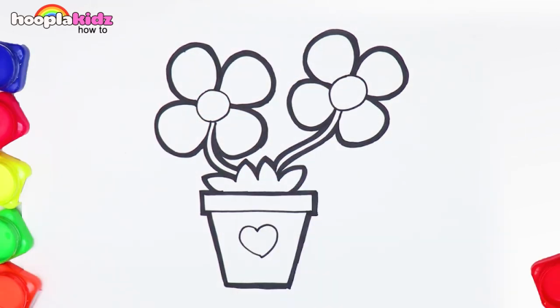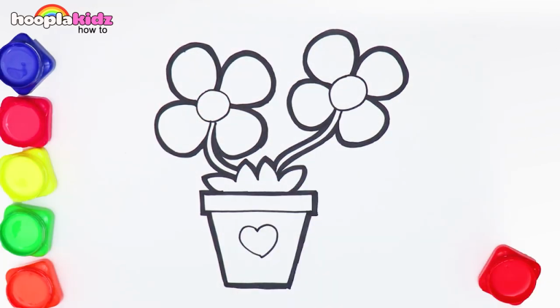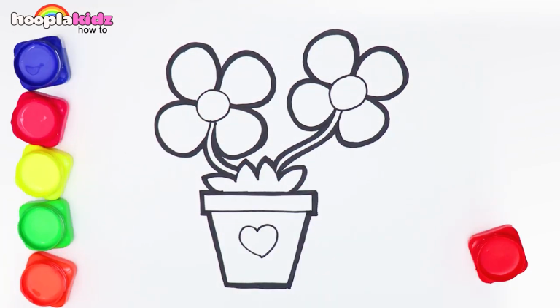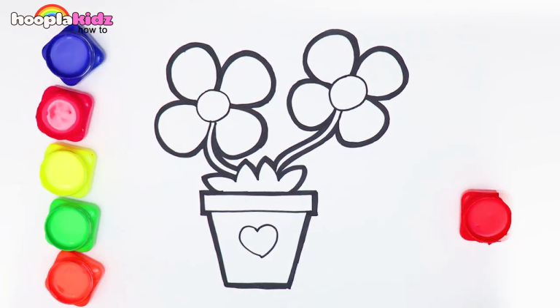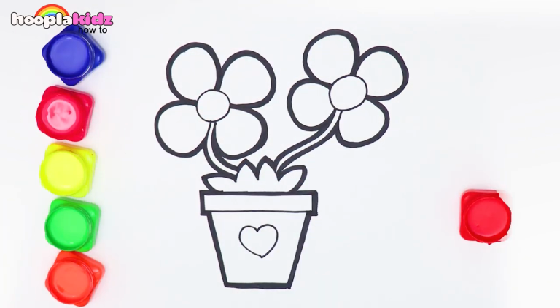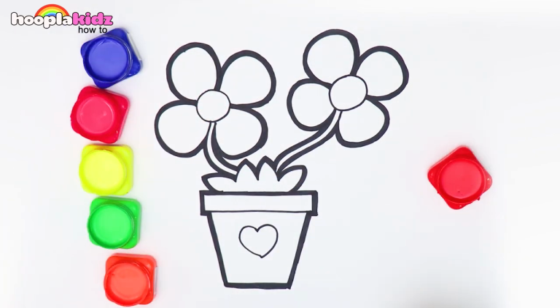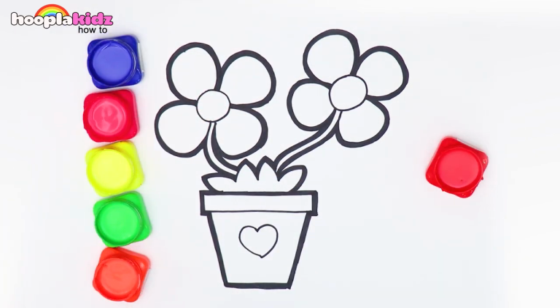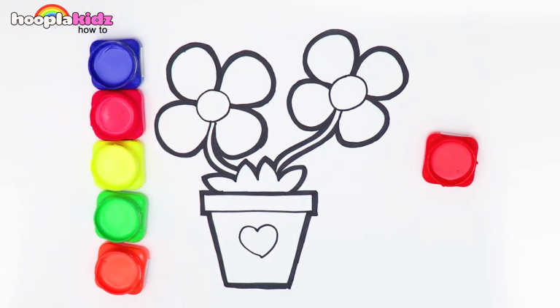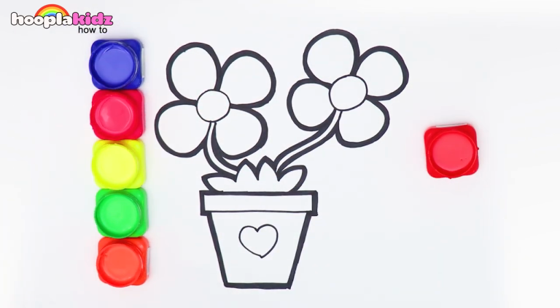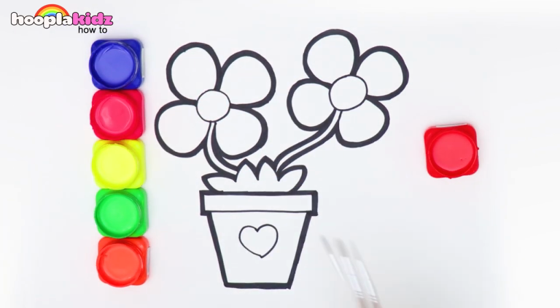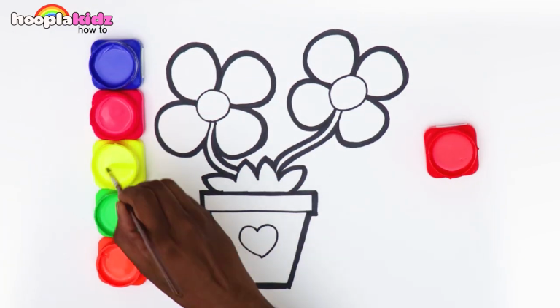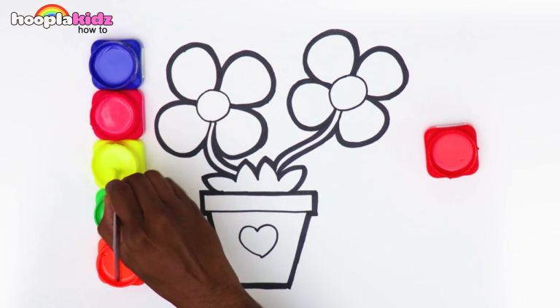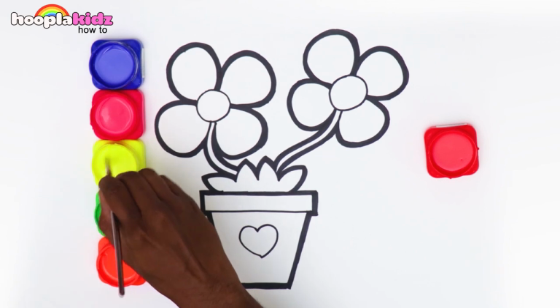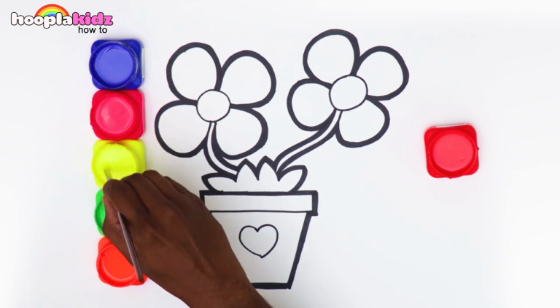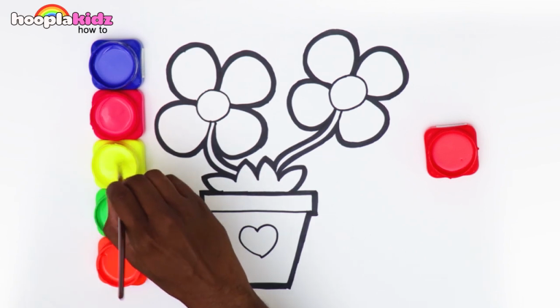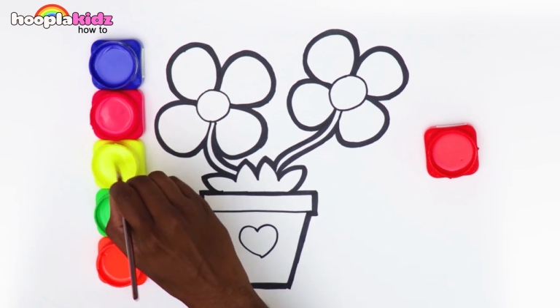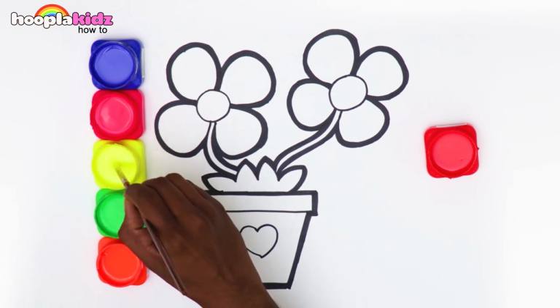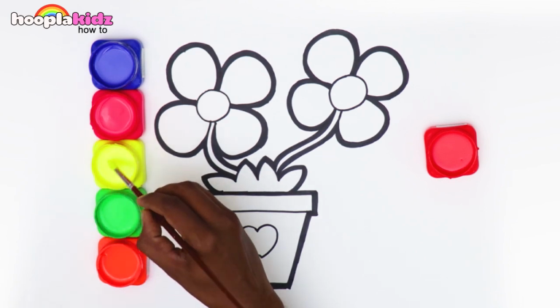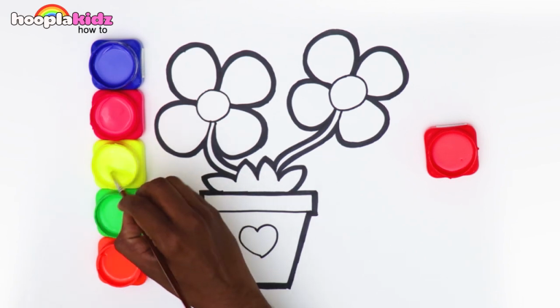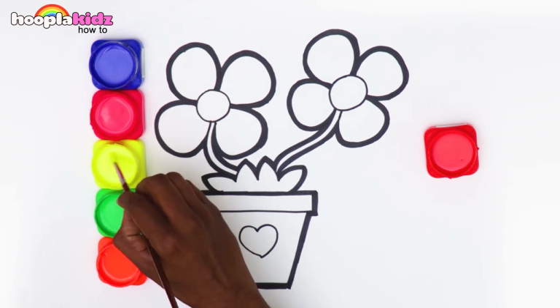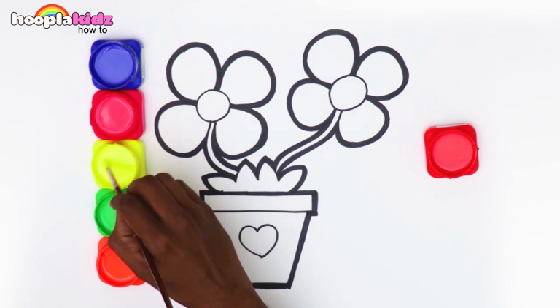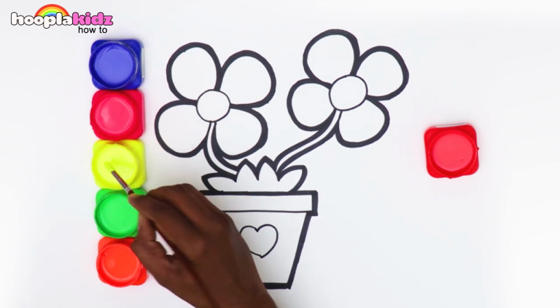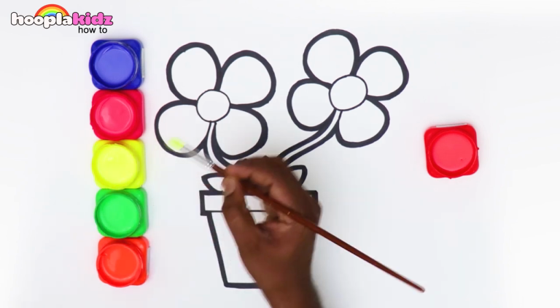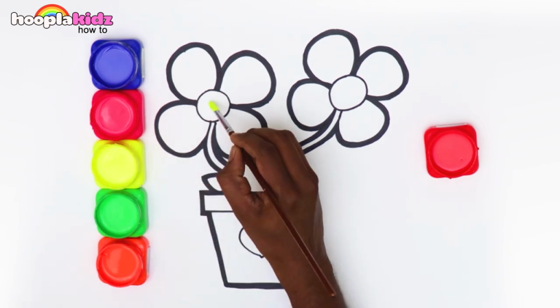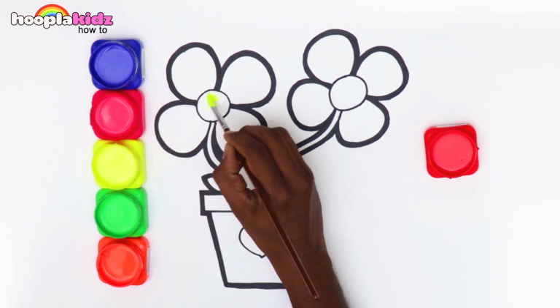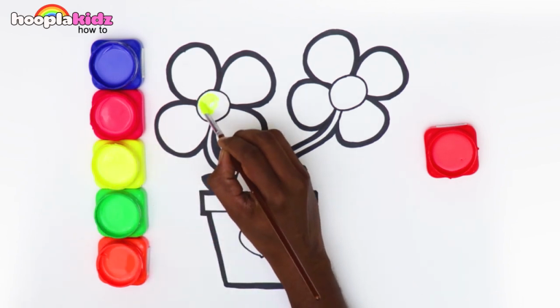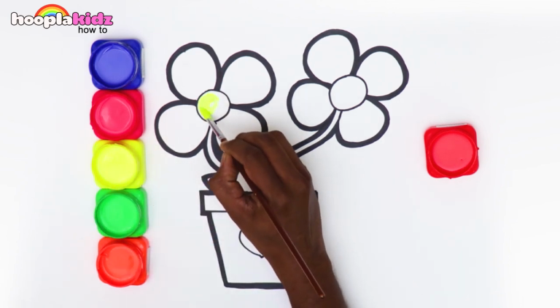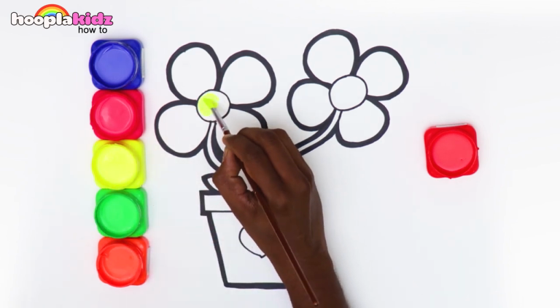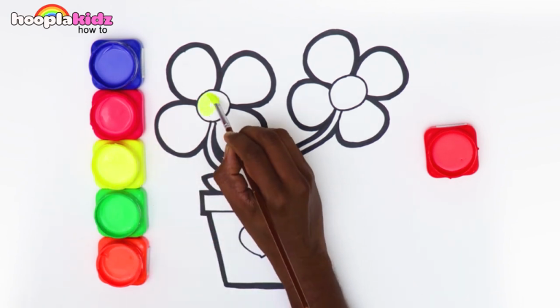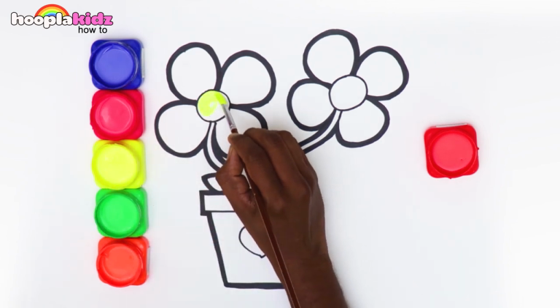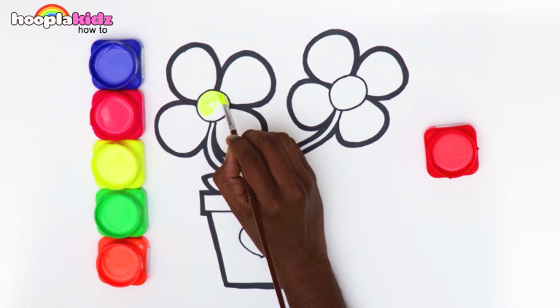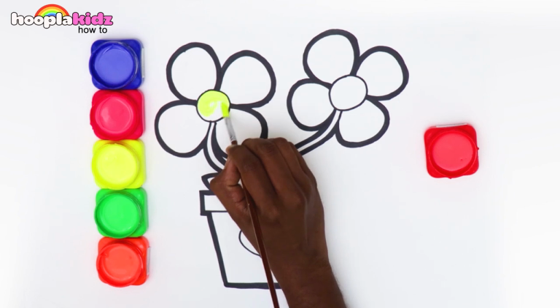Time for the fun part. Let's paint it — I love to paint, don't you? Start with painting the circles yellow.